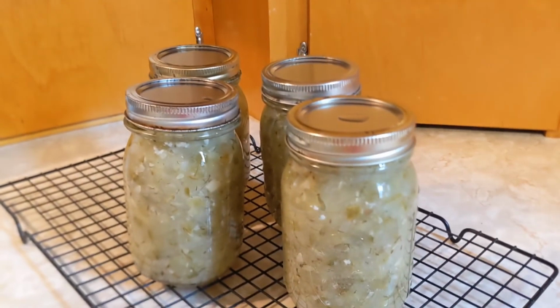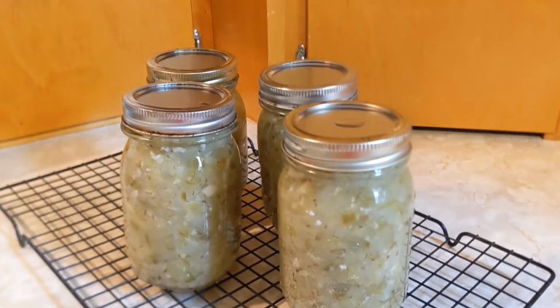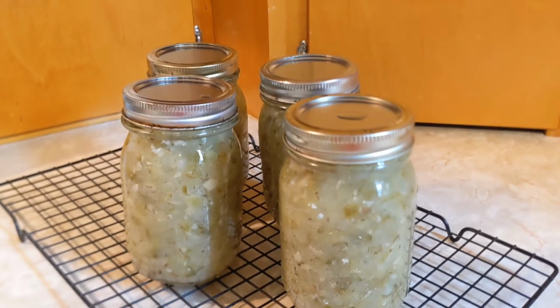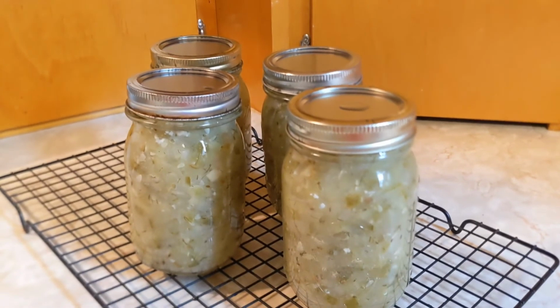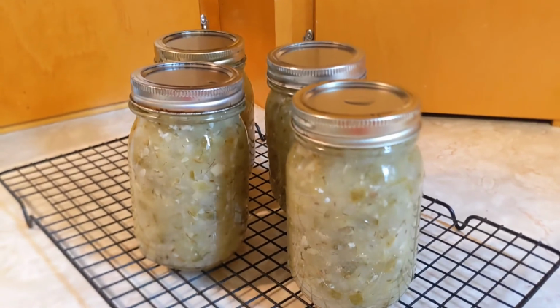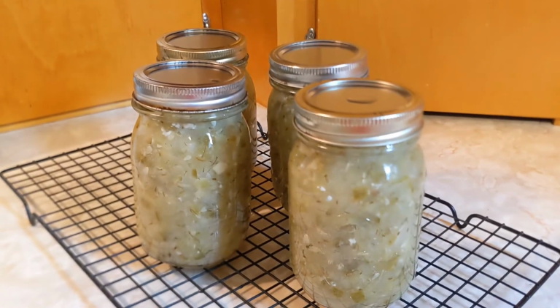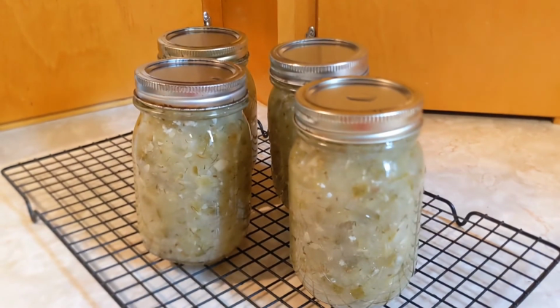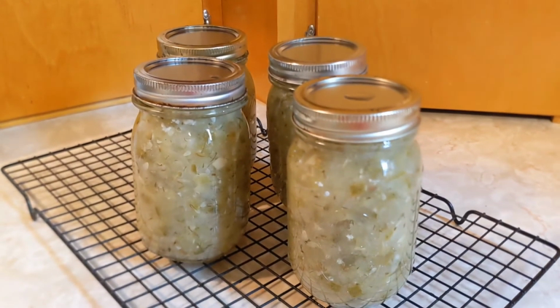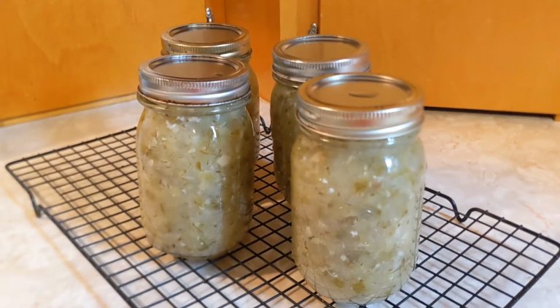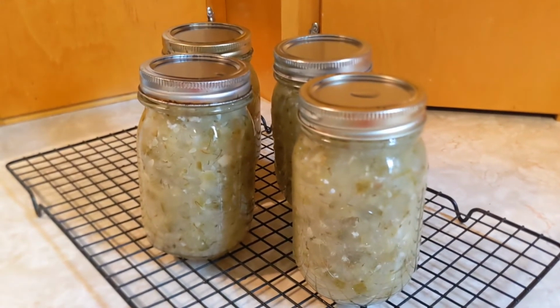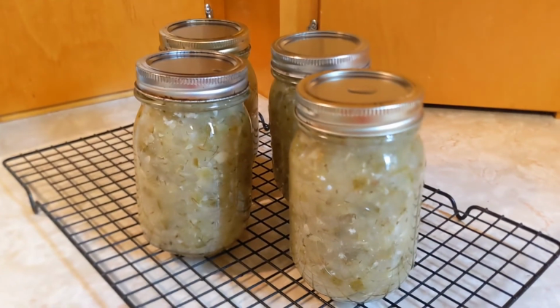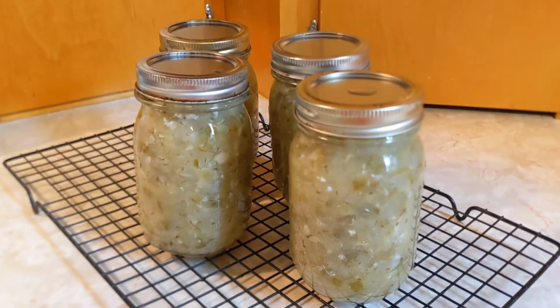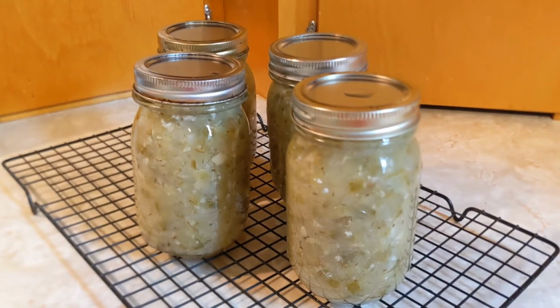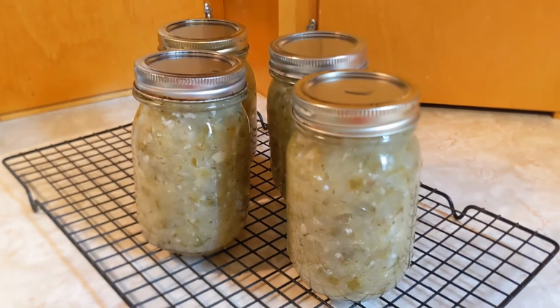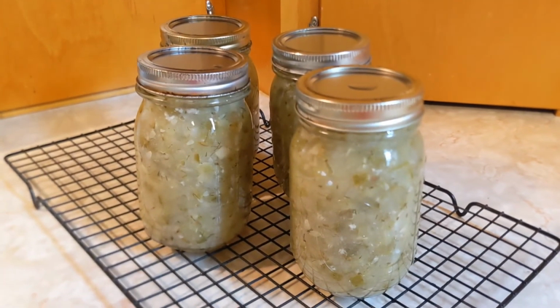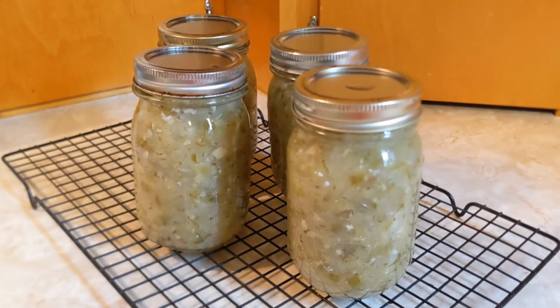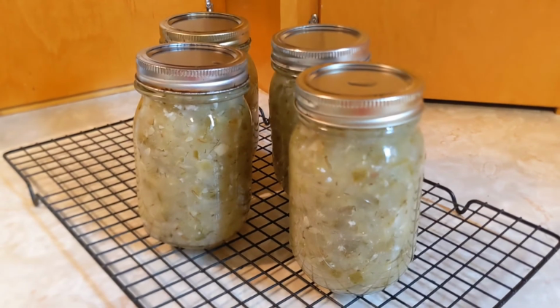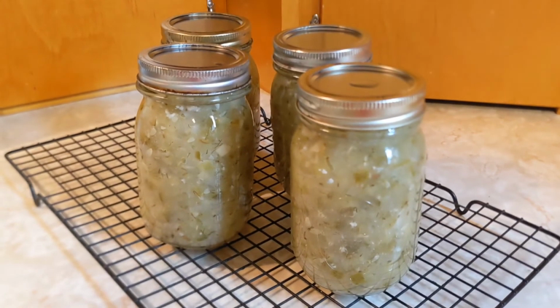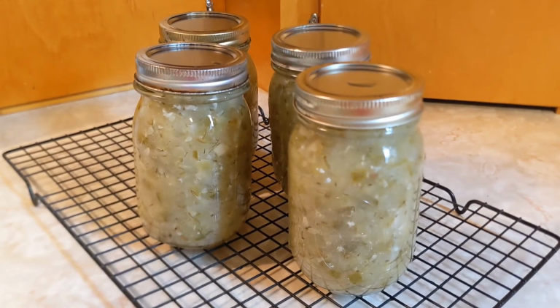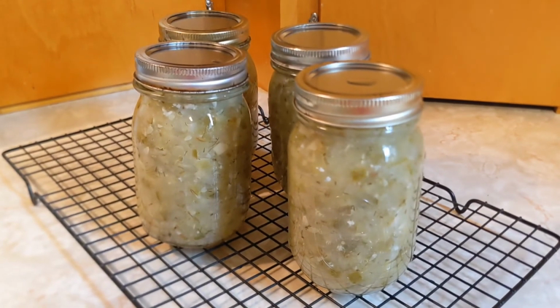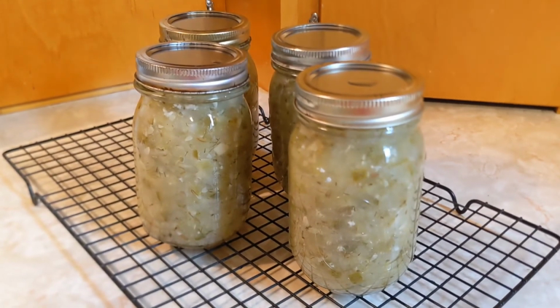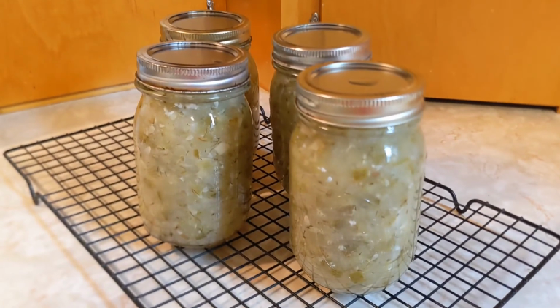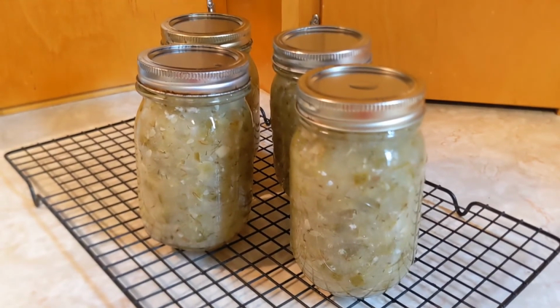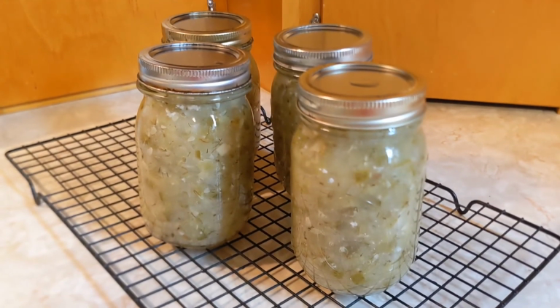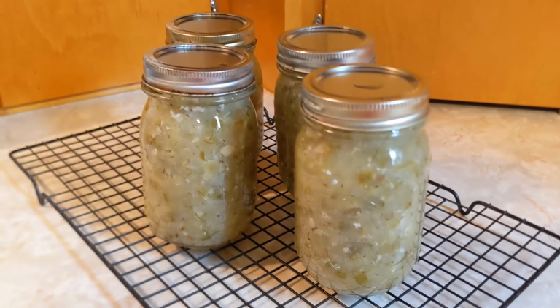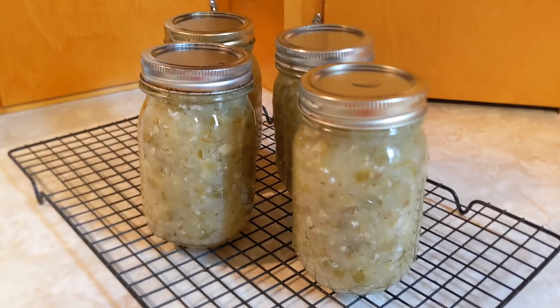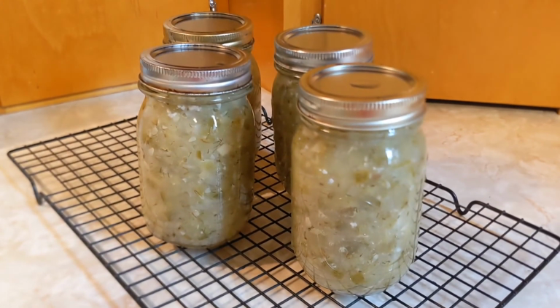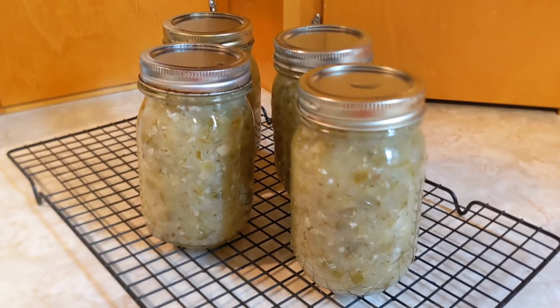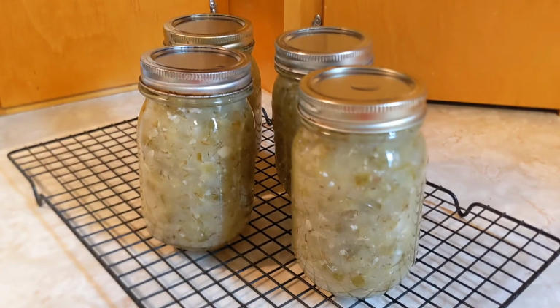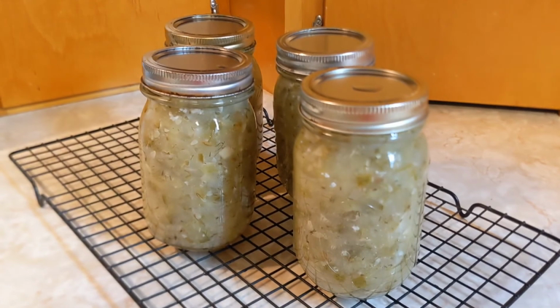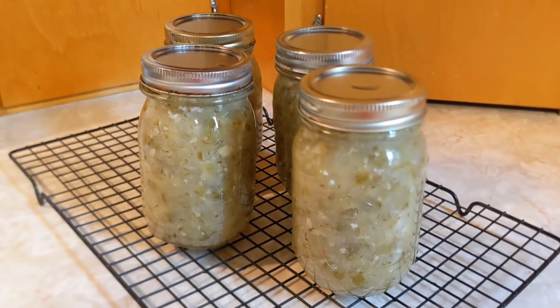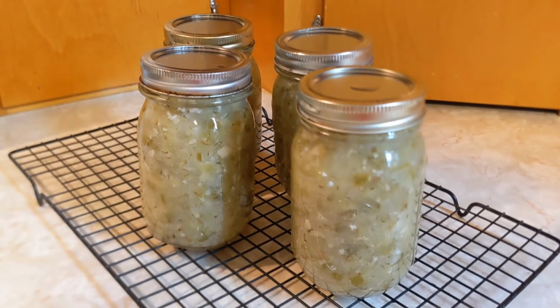If the lid stays tight, you know you have a good seal. If it's not a good seal, put it in the fridge and eat it right away. If it is a good seal, it will last a really long time in your dark pantry.